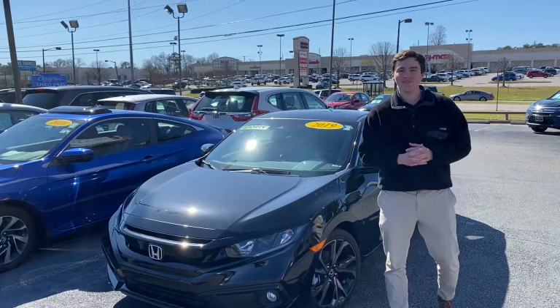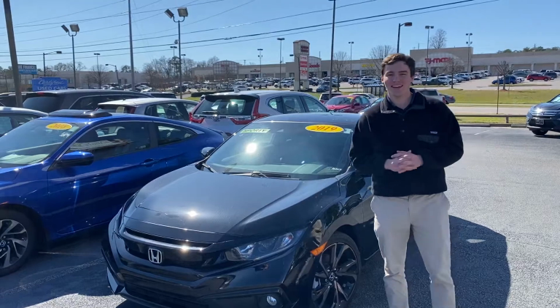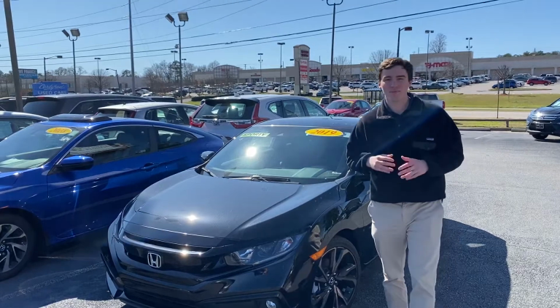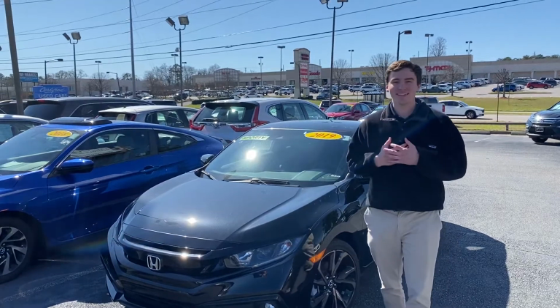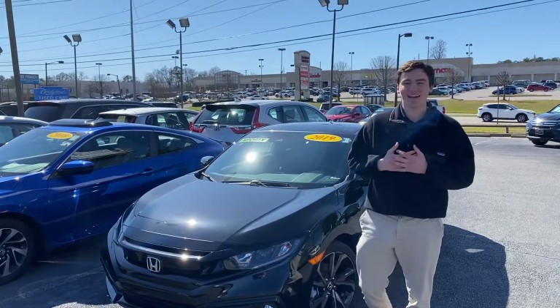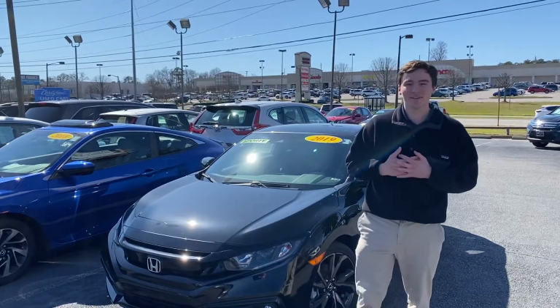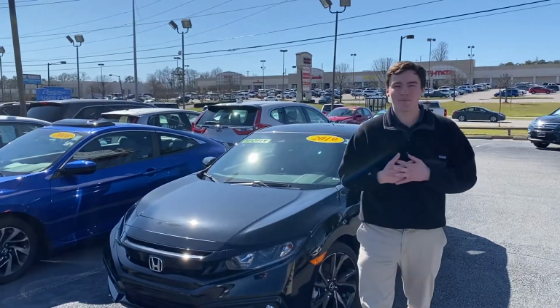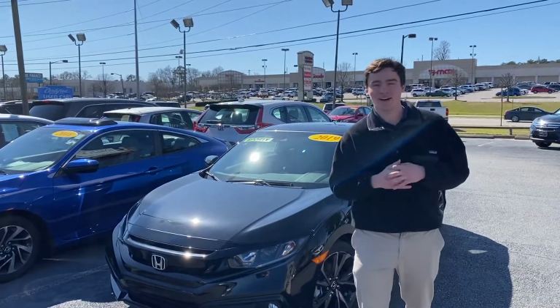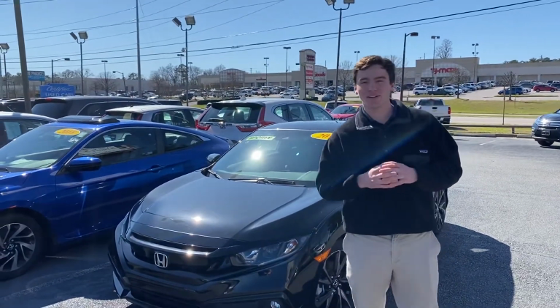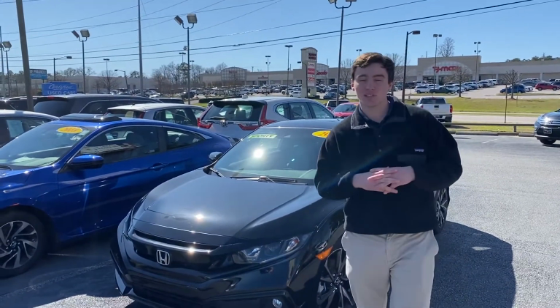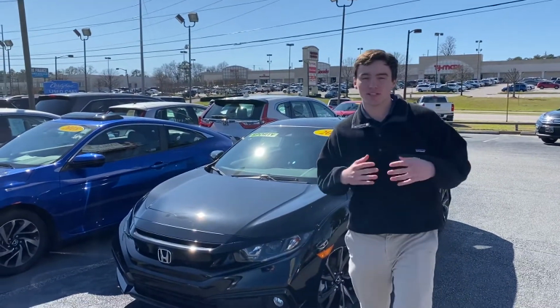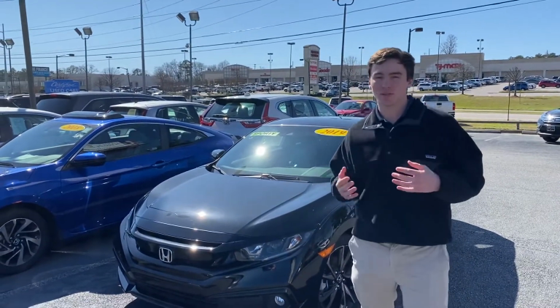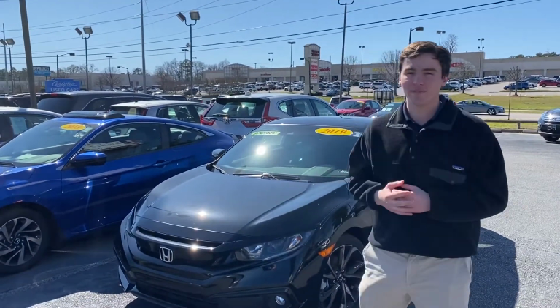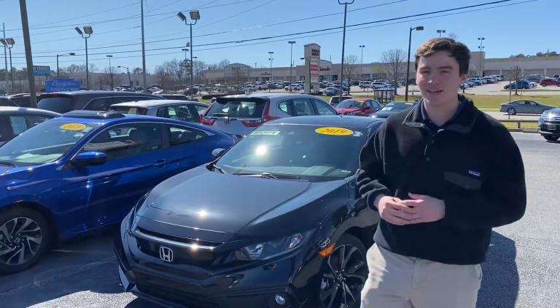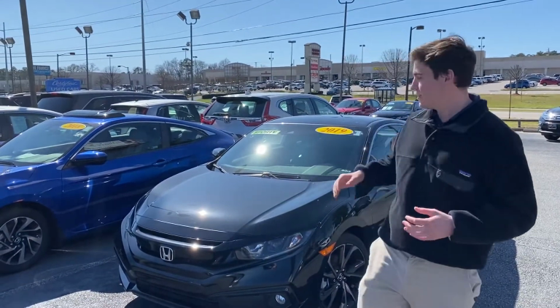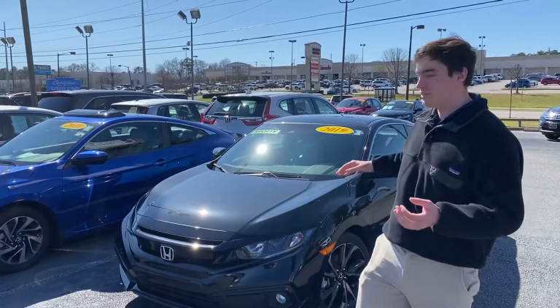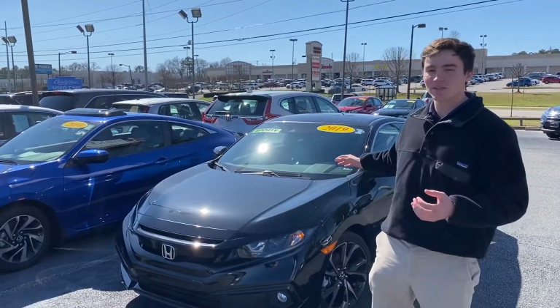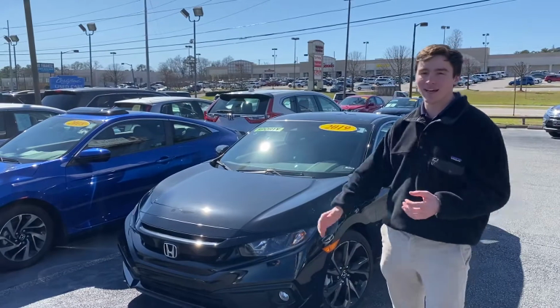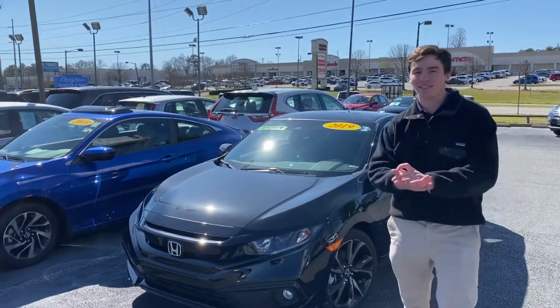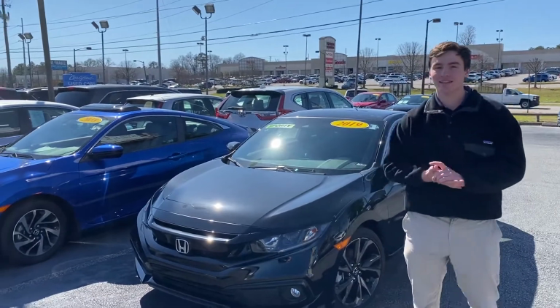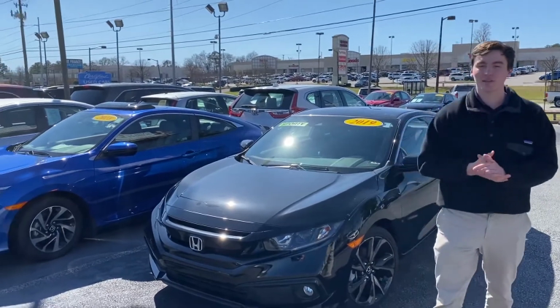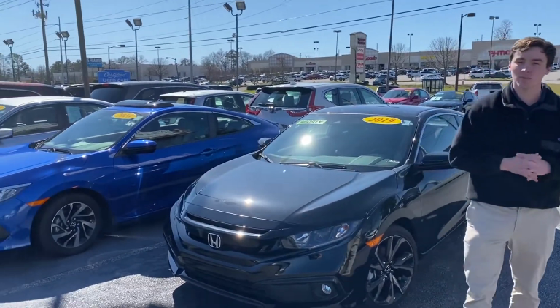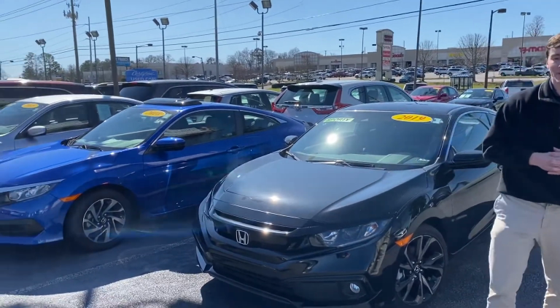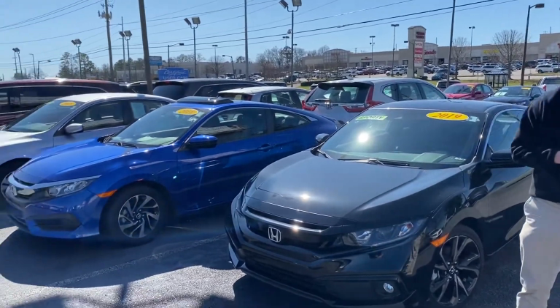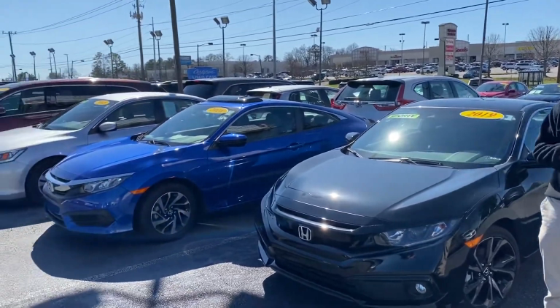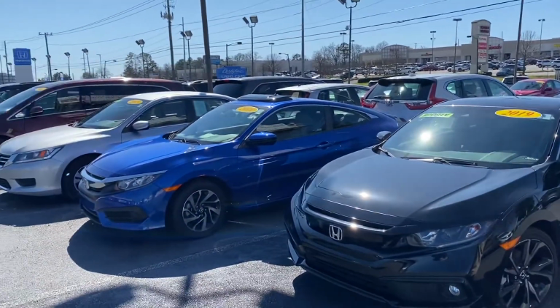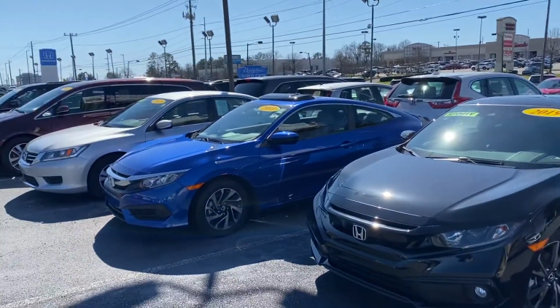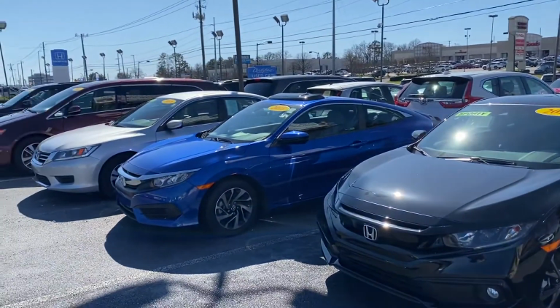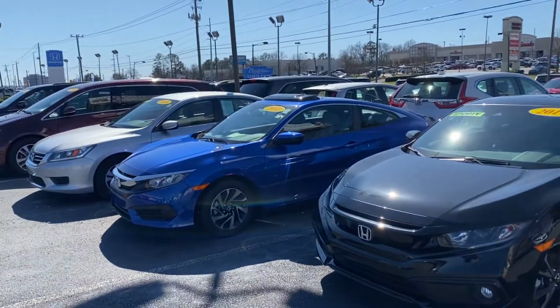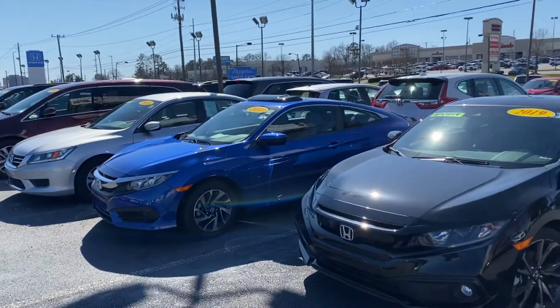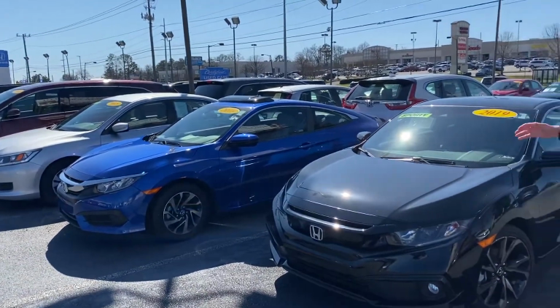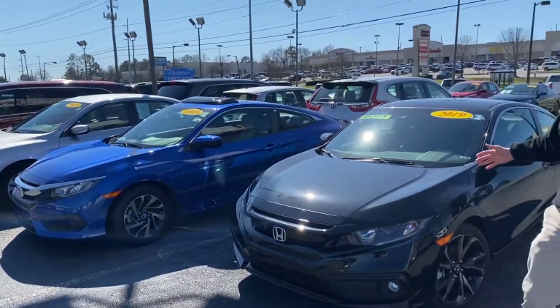Hey Brittany, this is Evan here with Tamron Honda. I just want to shoot you a quick video to let you know this 2019 Civic Coupe Sport is here and available. As you can see, it's got a really sporty look on it.